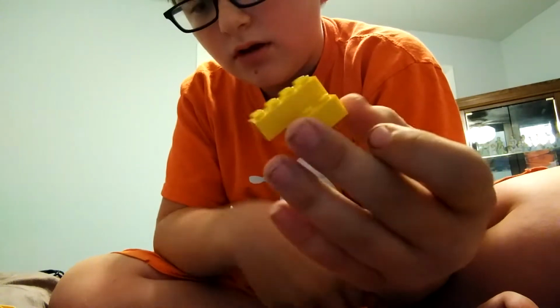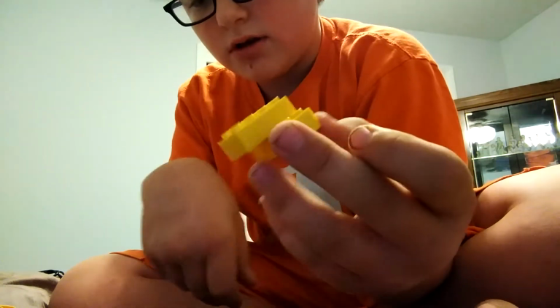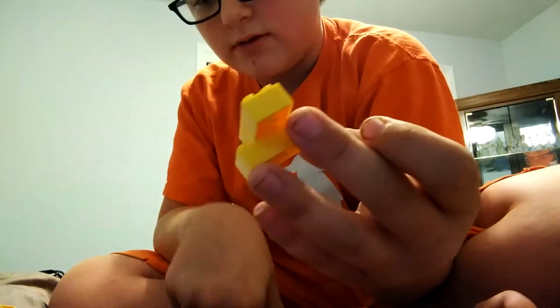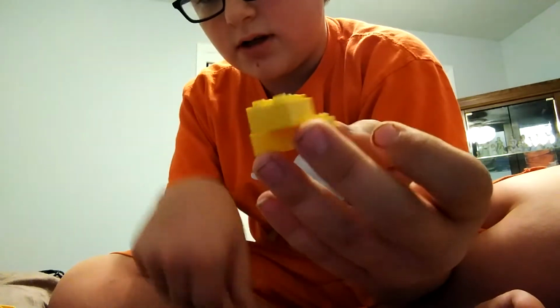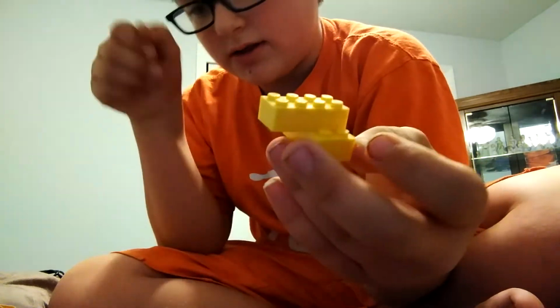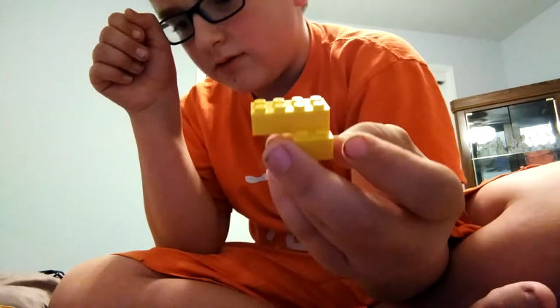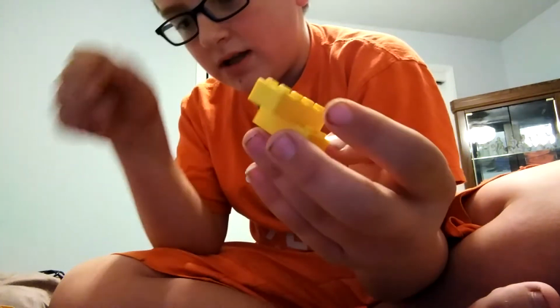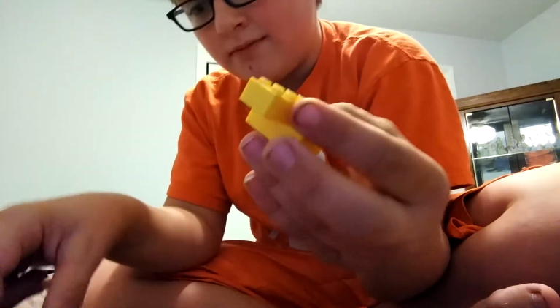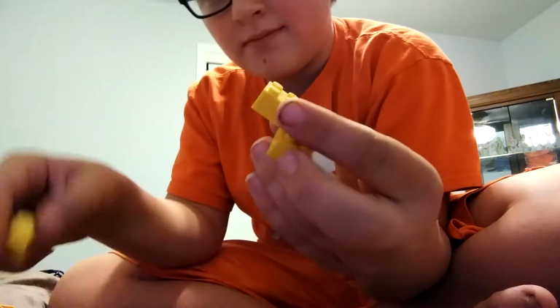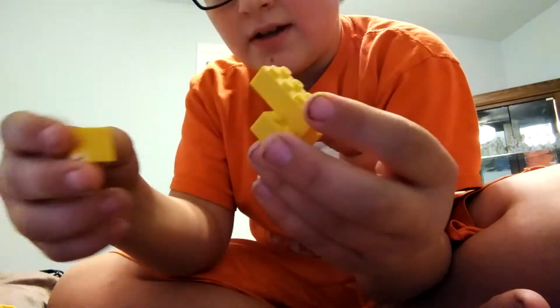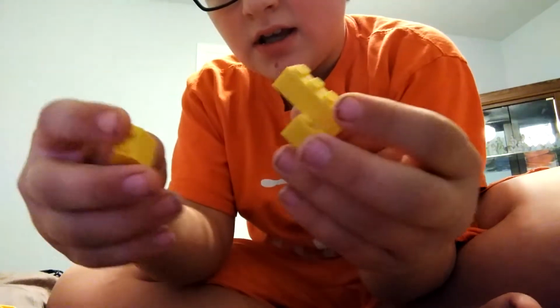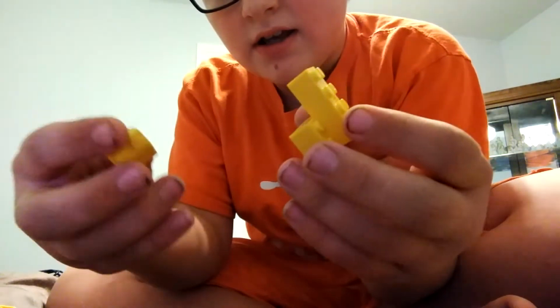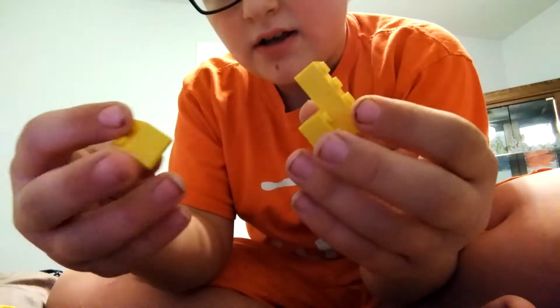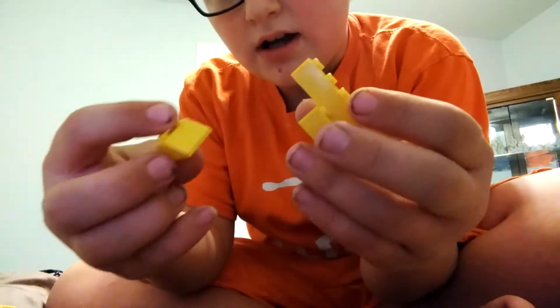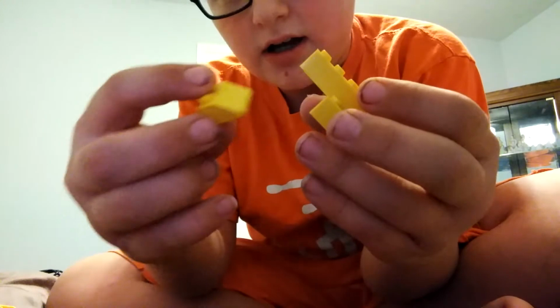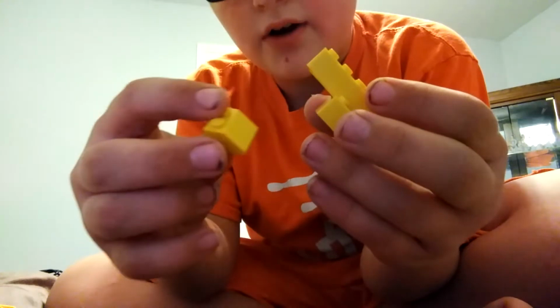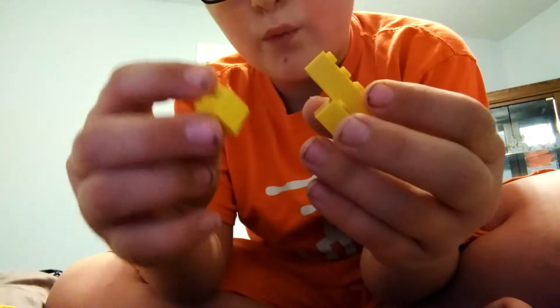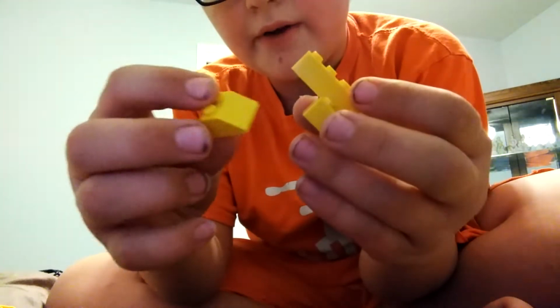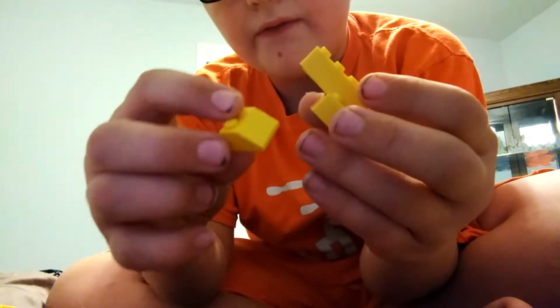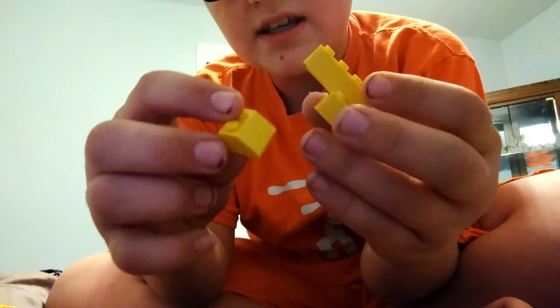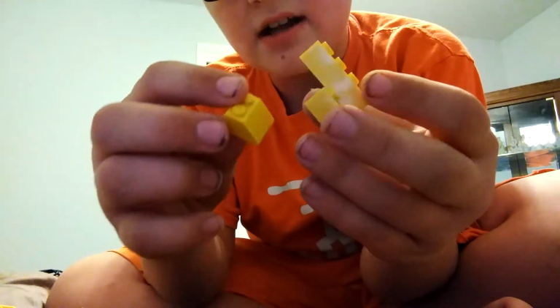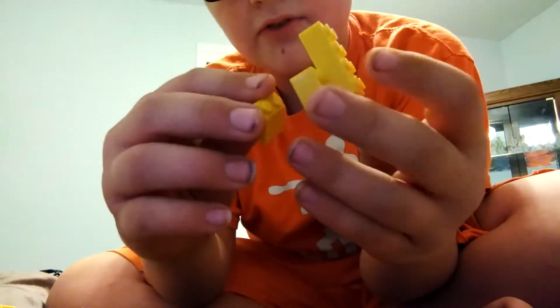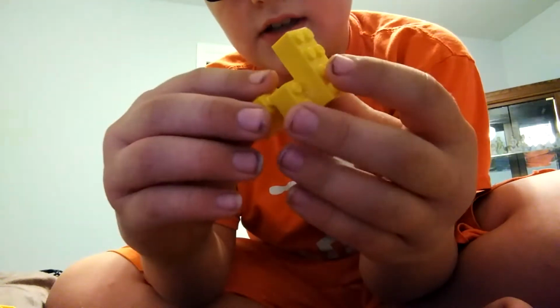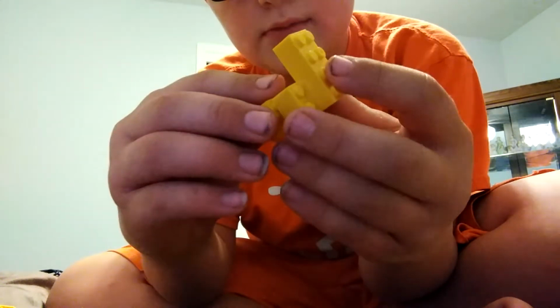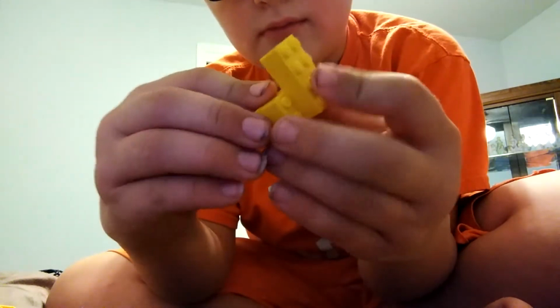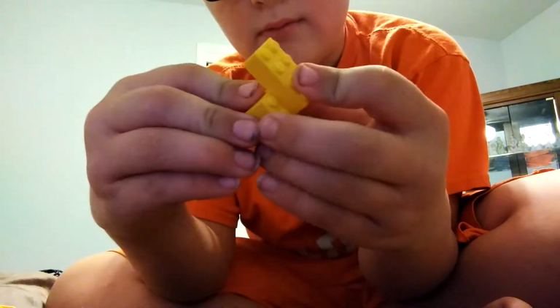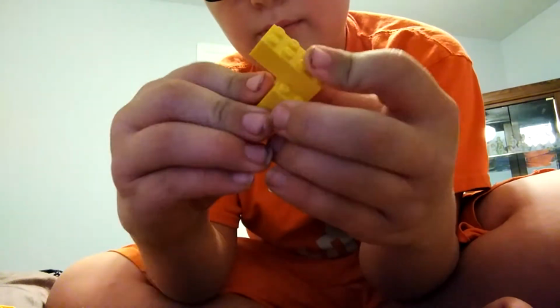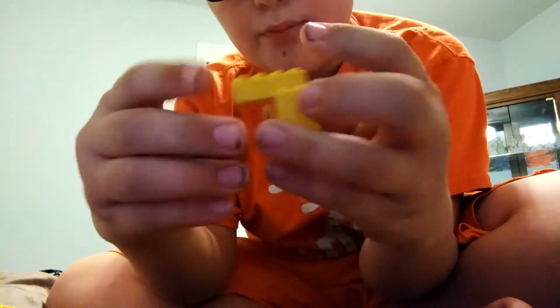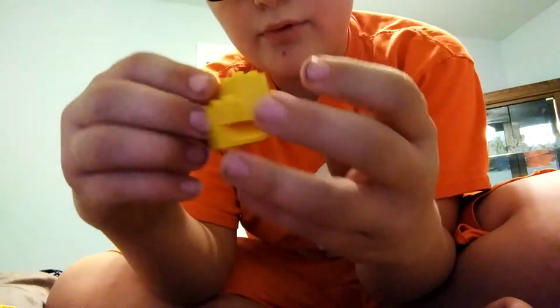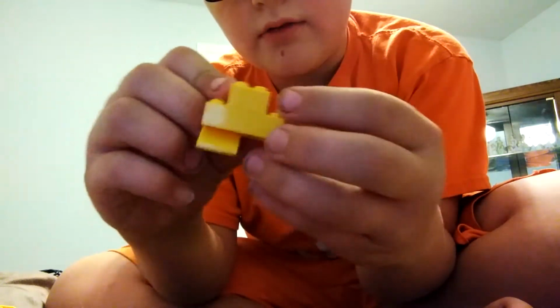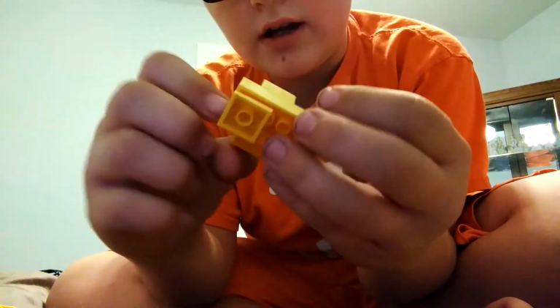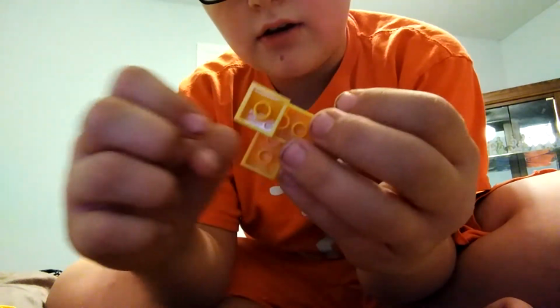So then next you need one of these yellow feet. Put it right here.